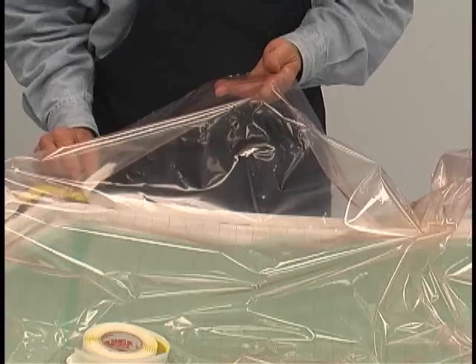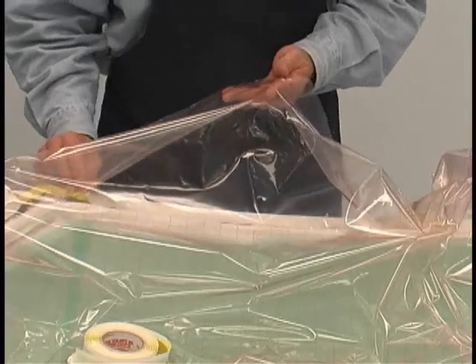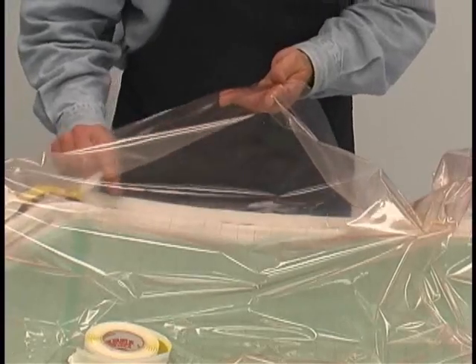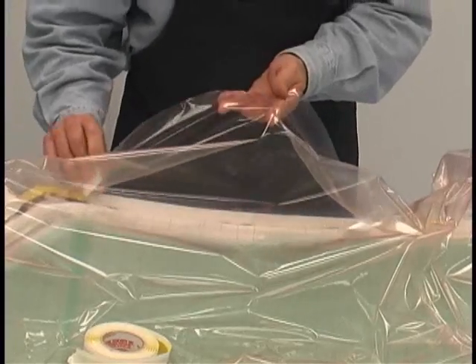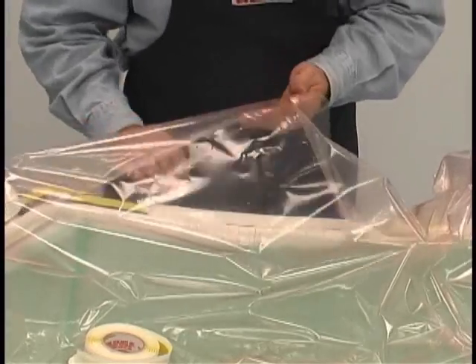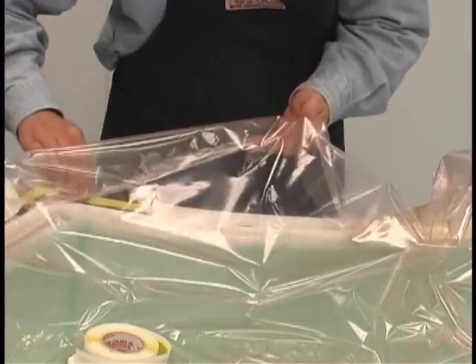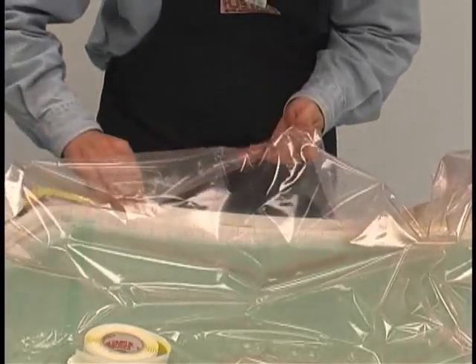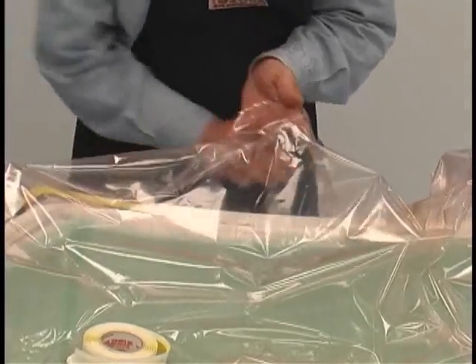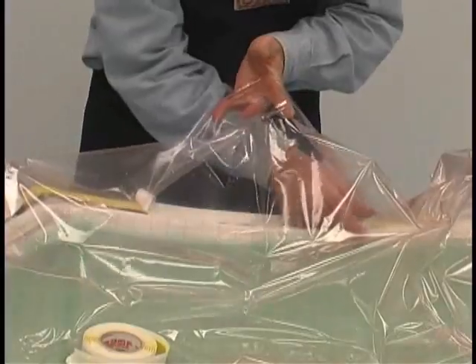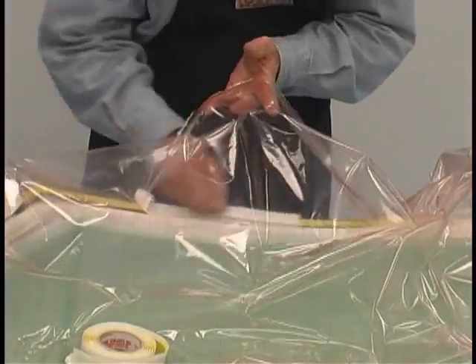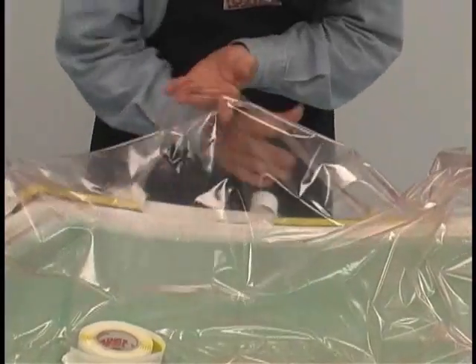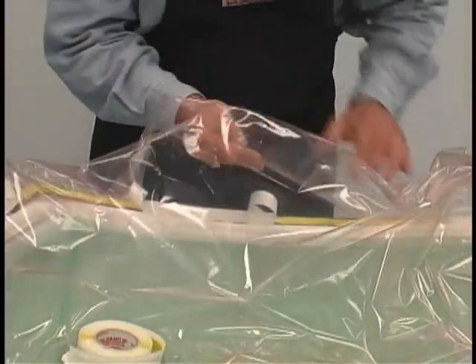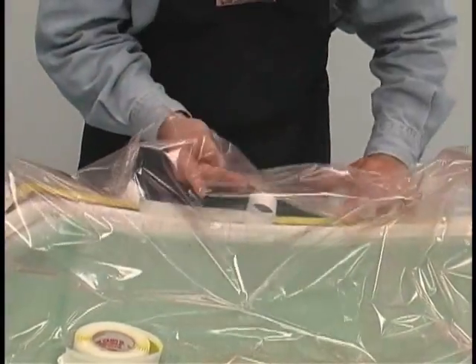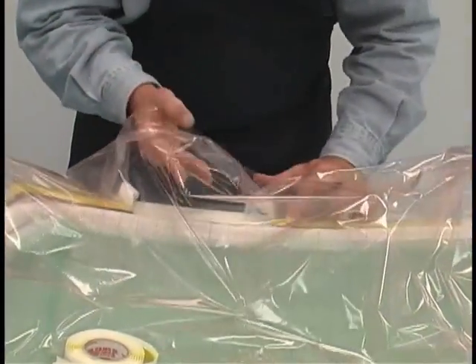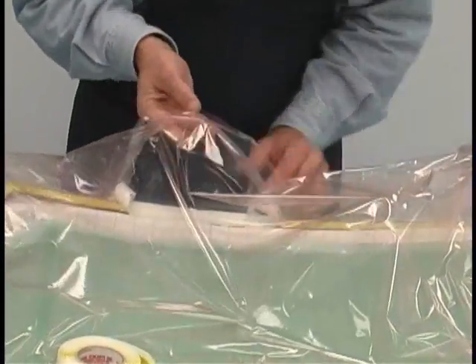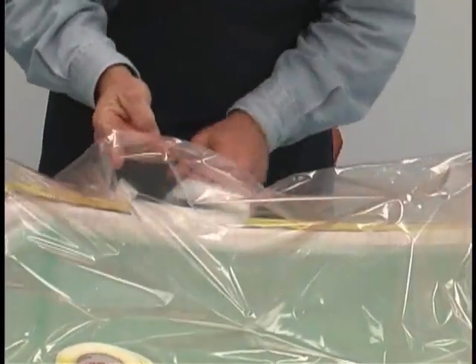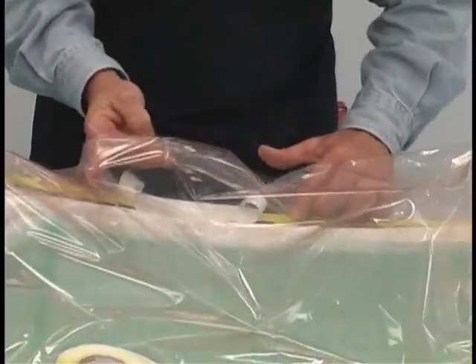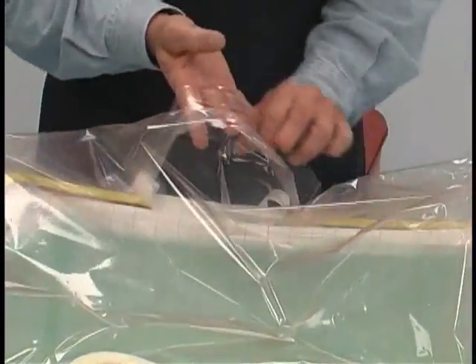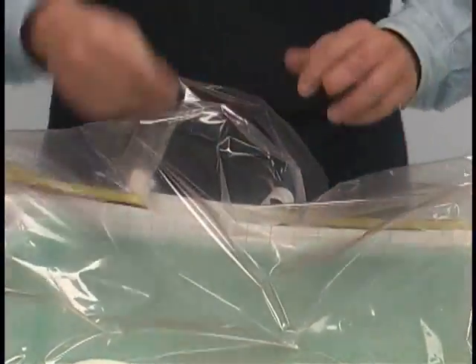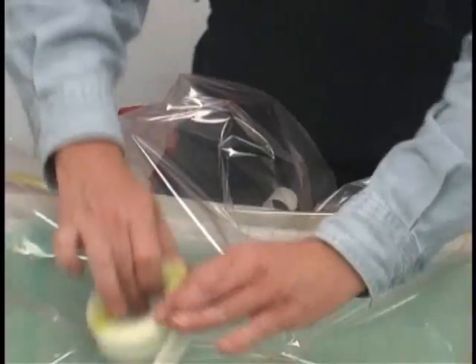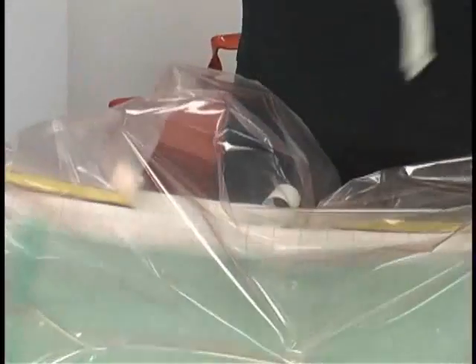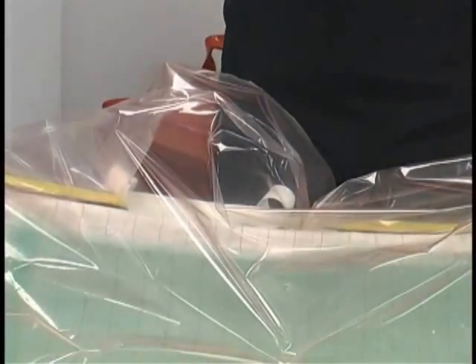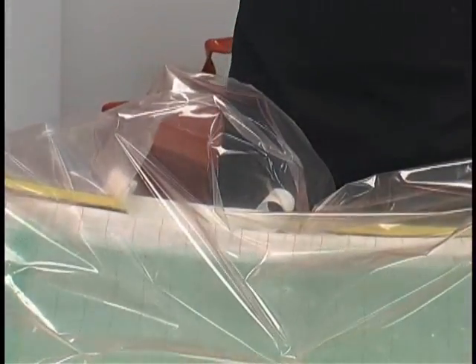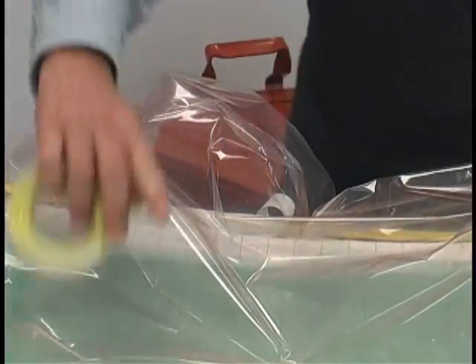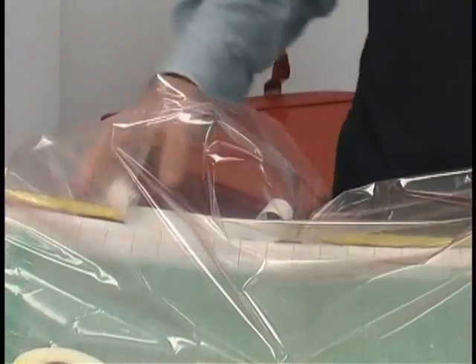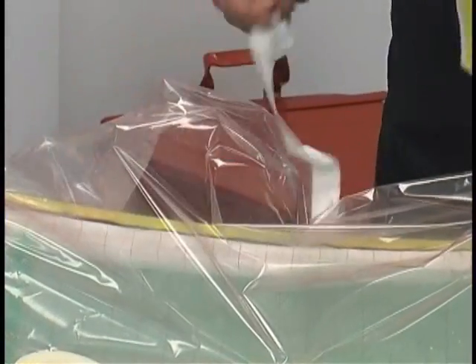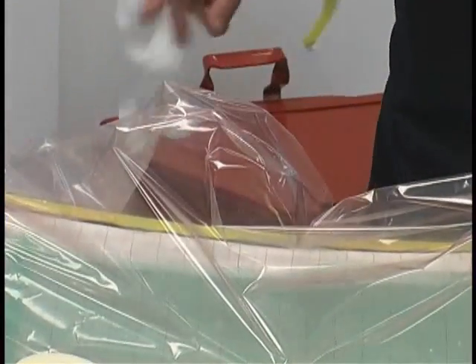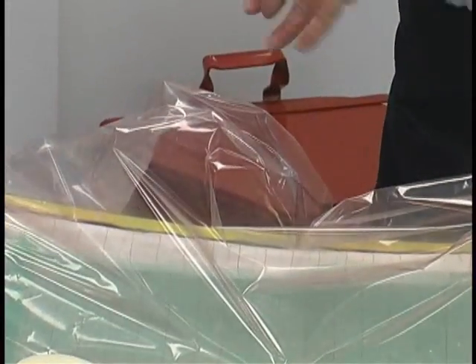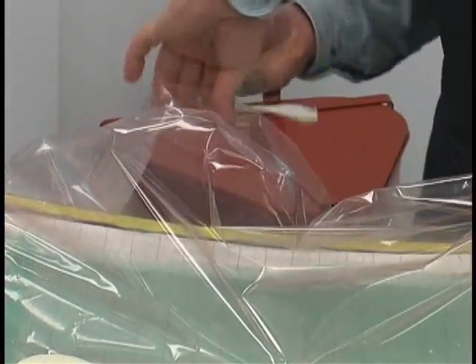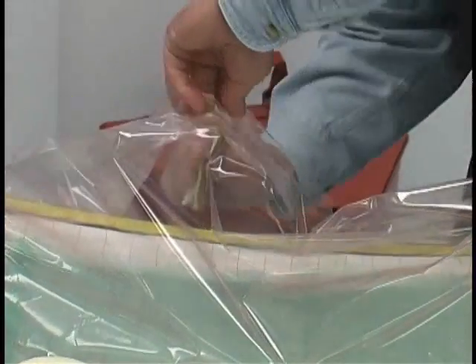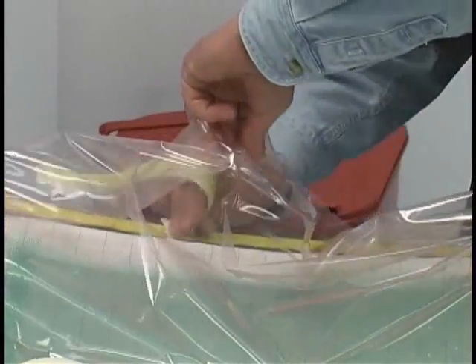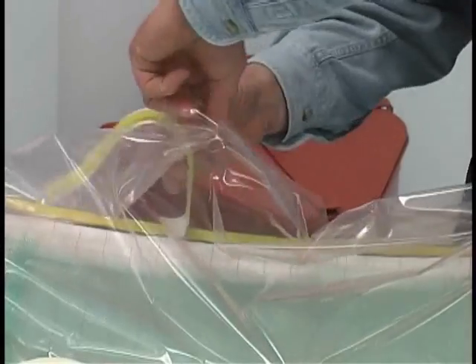The remaining open portions of the vacuum bag are called pleats. They are filled in with sealant tape using the technique shown, which is only mastered with some practice and know-how.